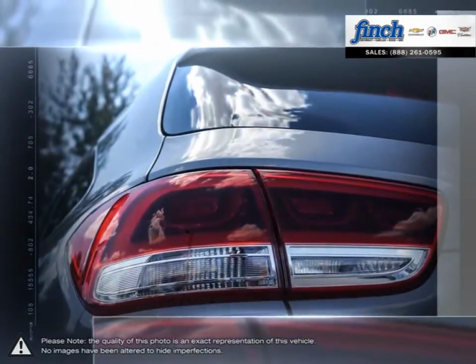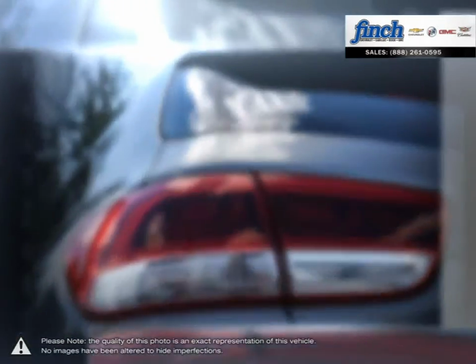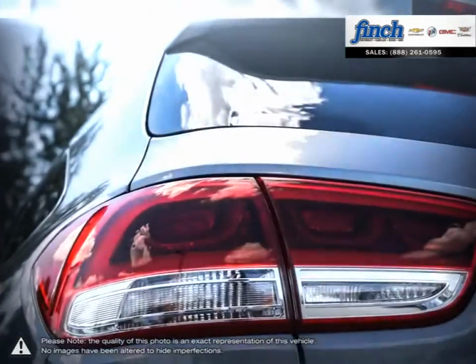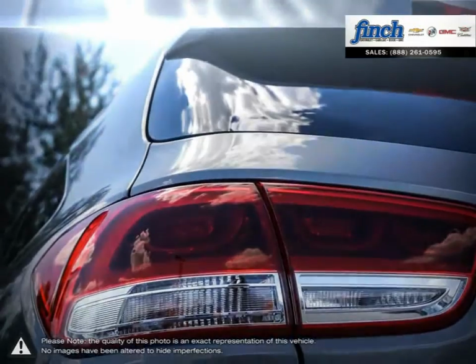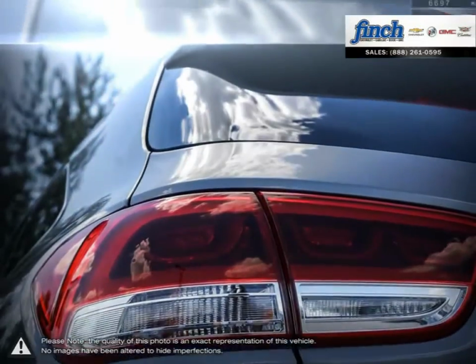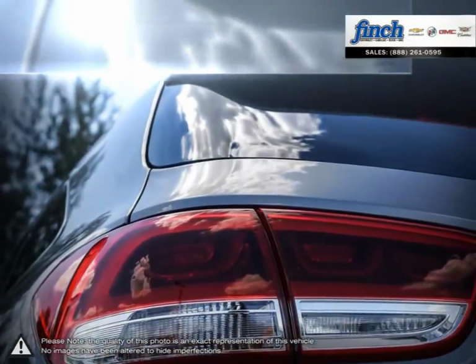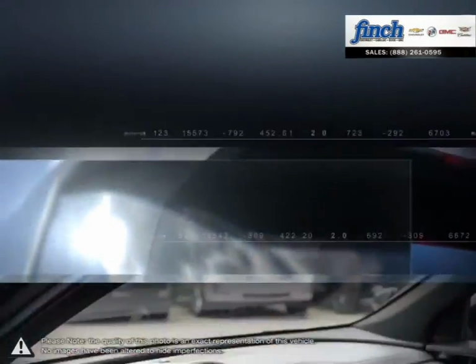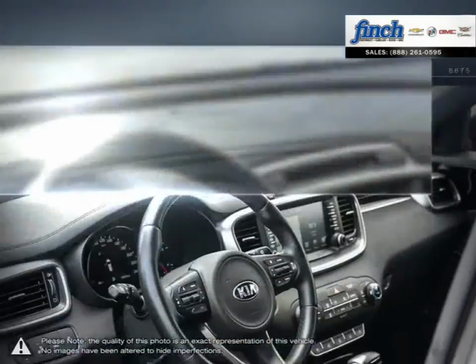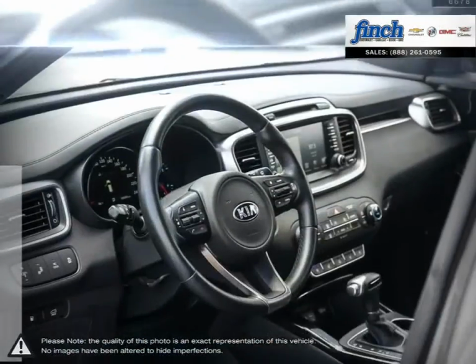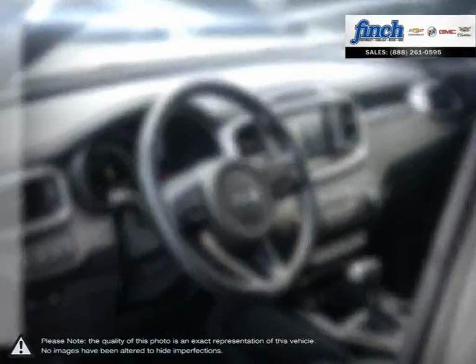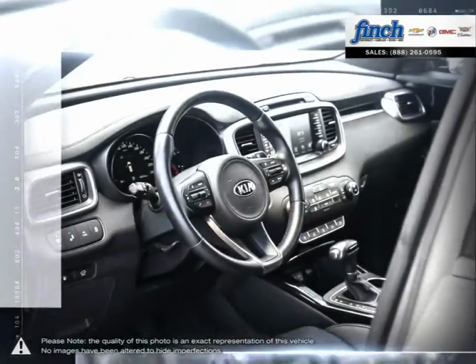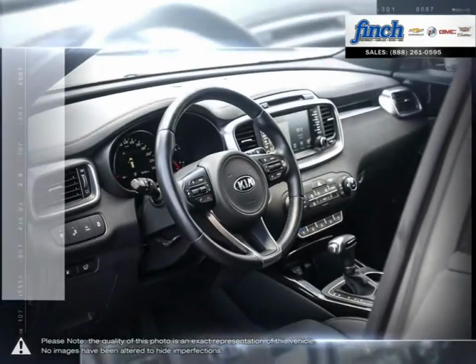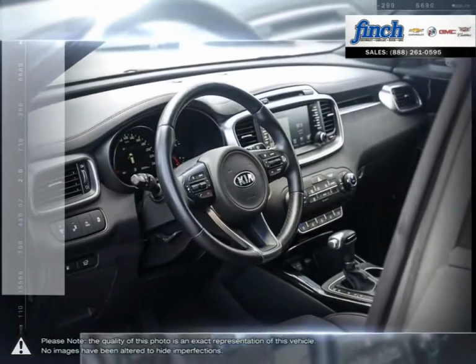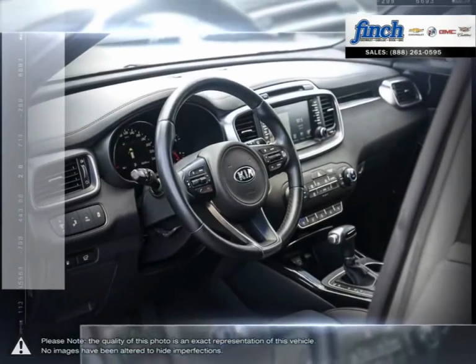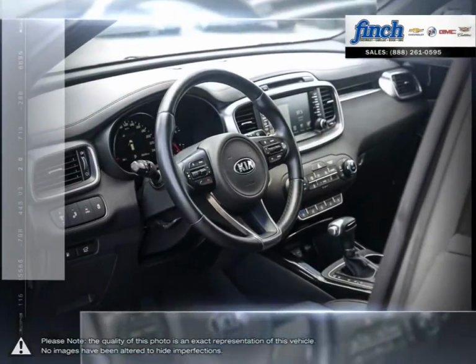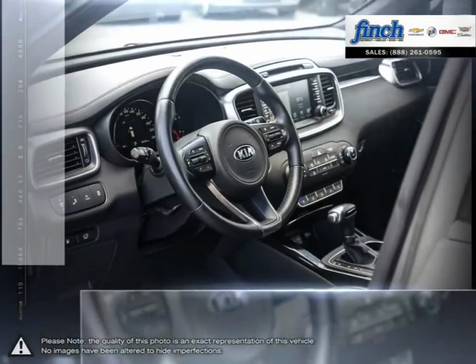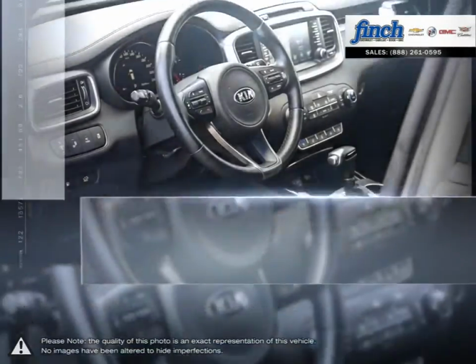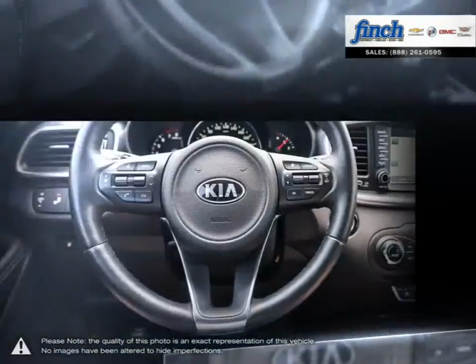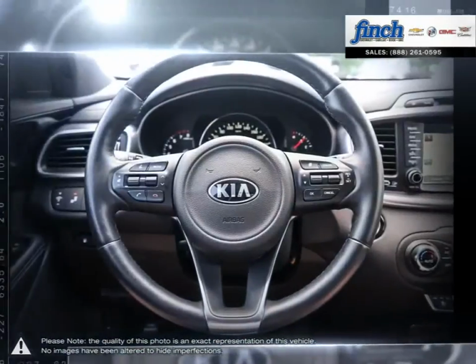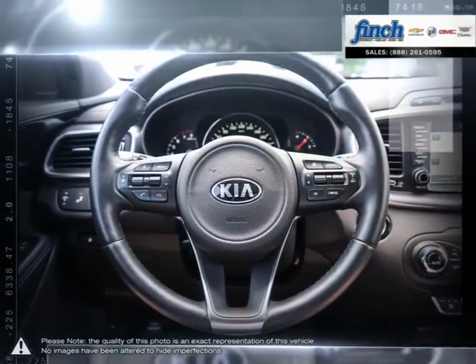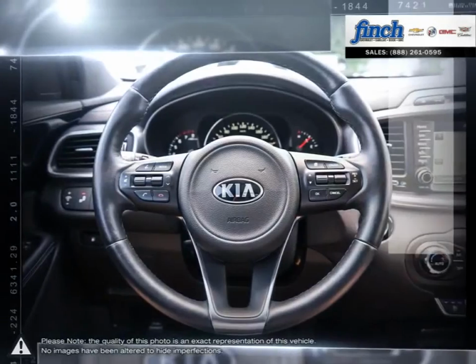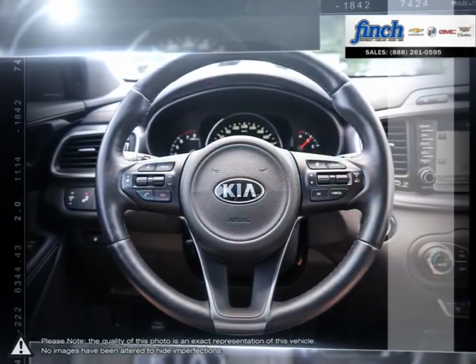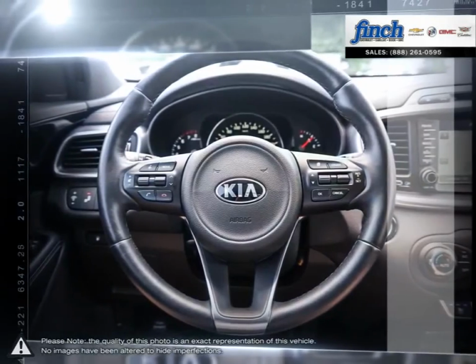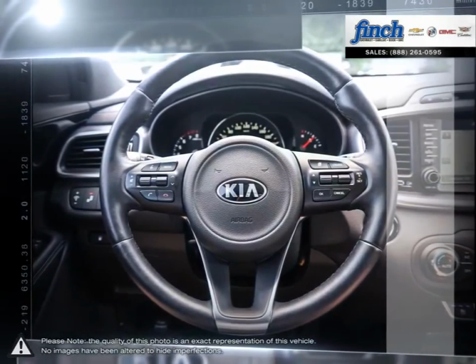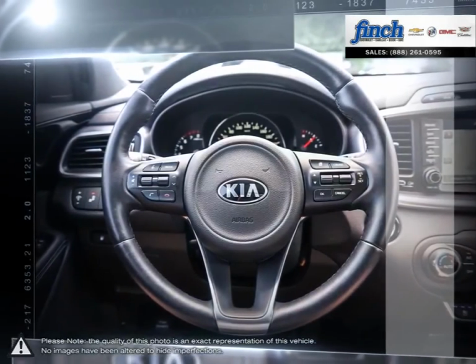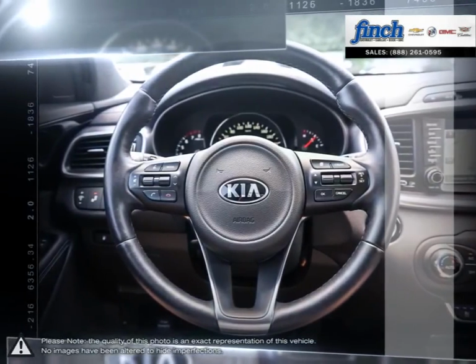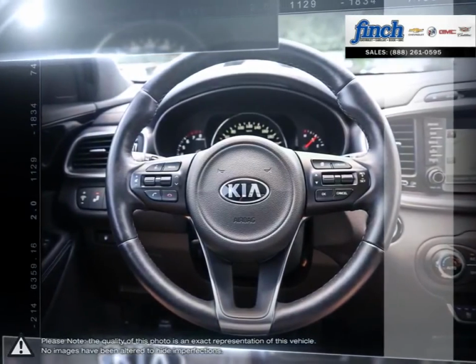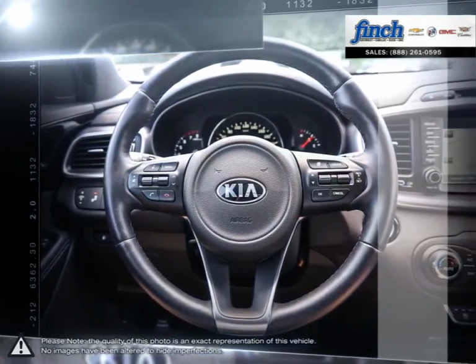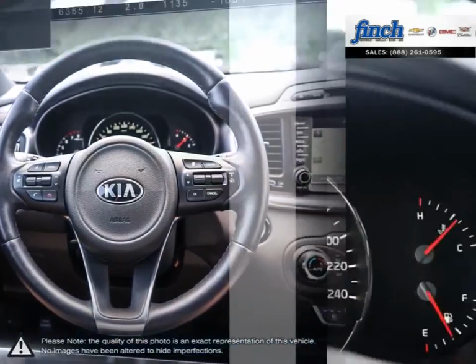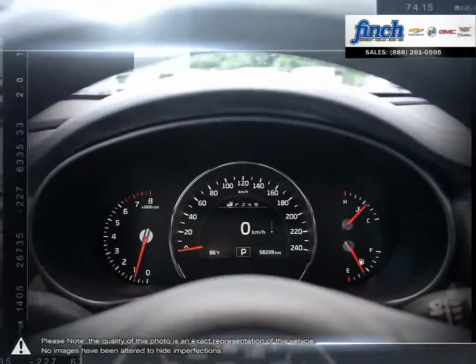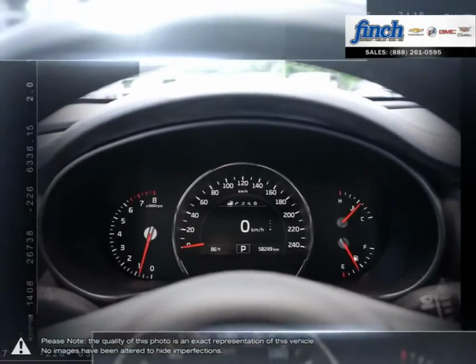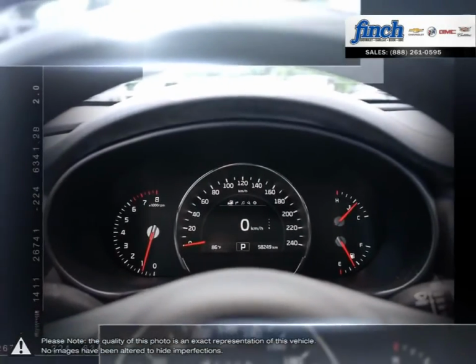Are you in the market for a great deal on a new or used Chevrolet, Cadillac, Buick or GMC vehicle? Perhaps you're looking for competitive prices on vehicle service, parts or detailing.